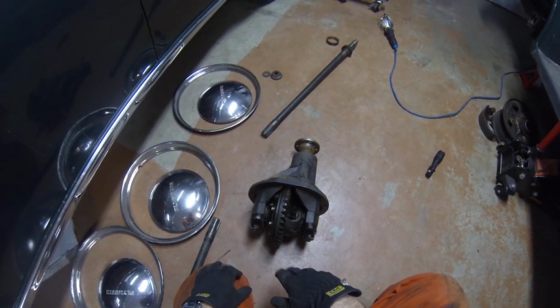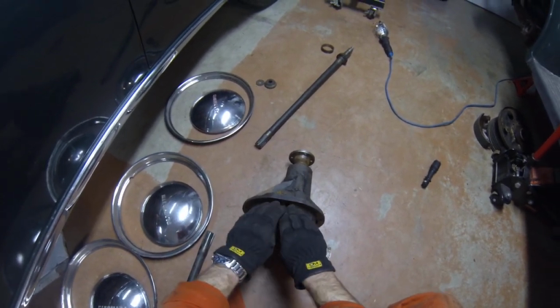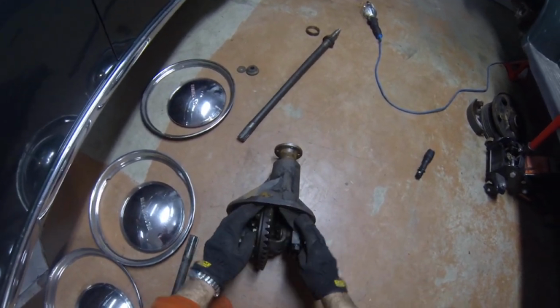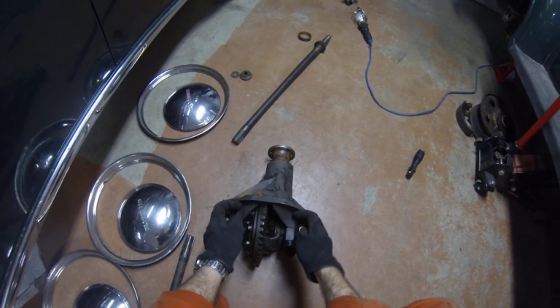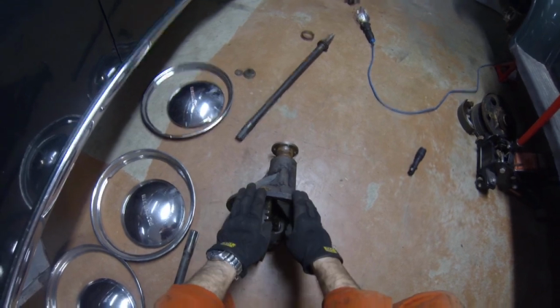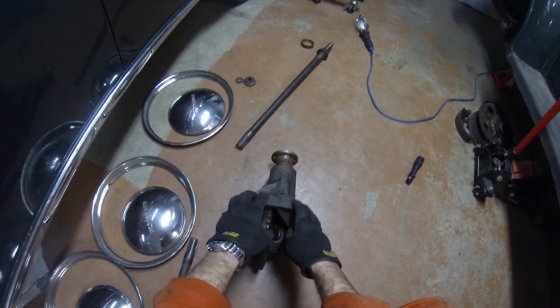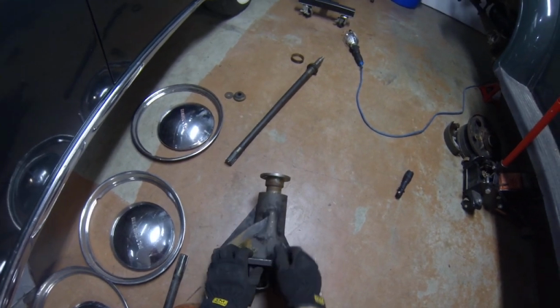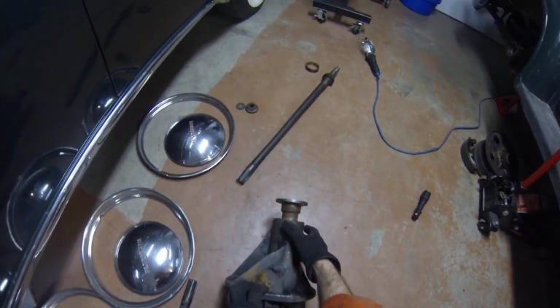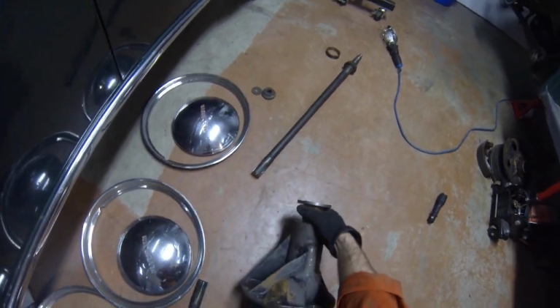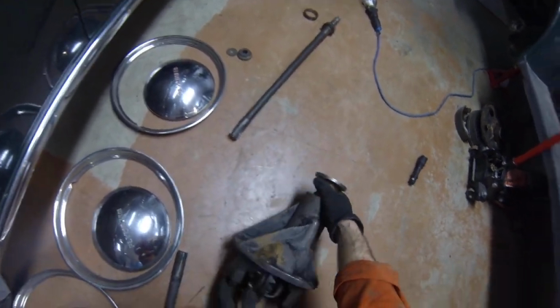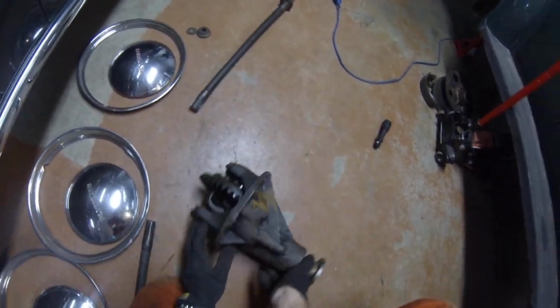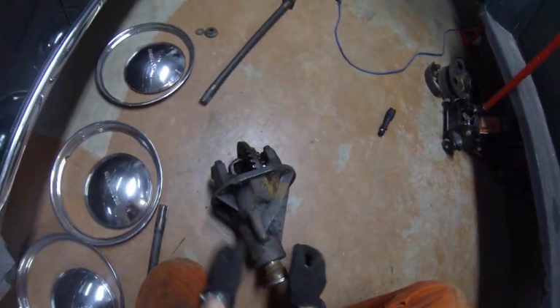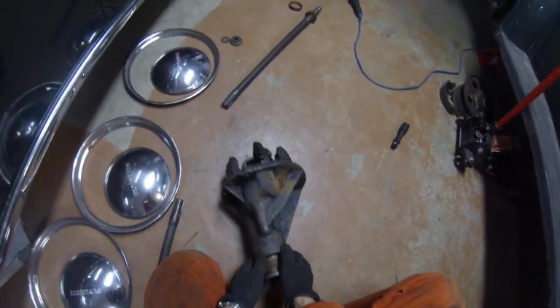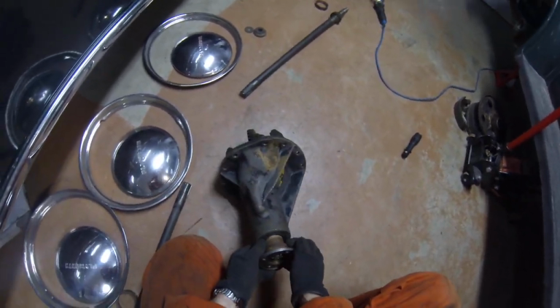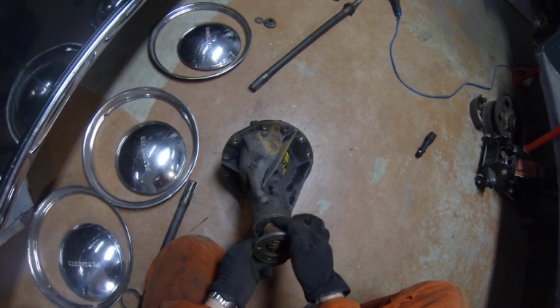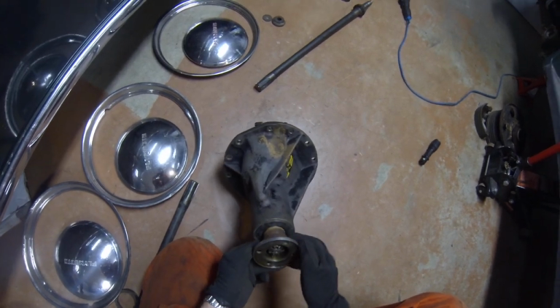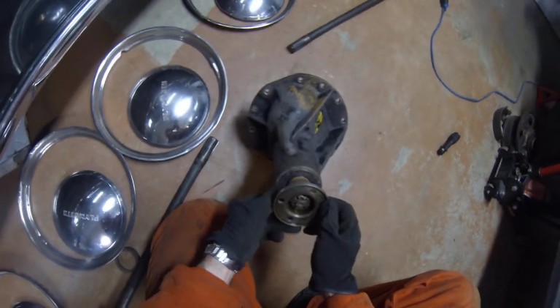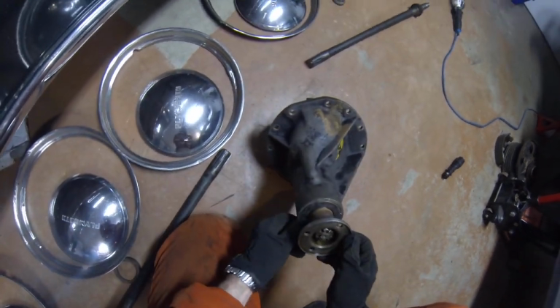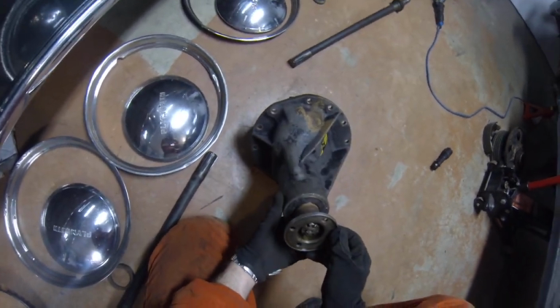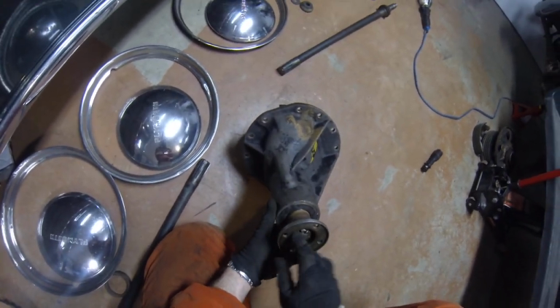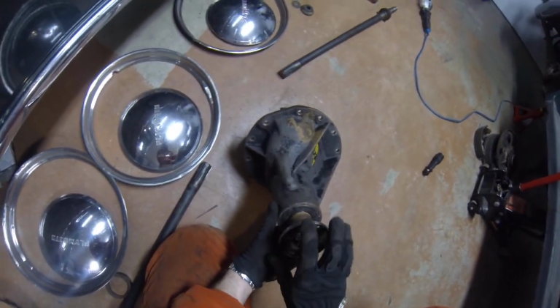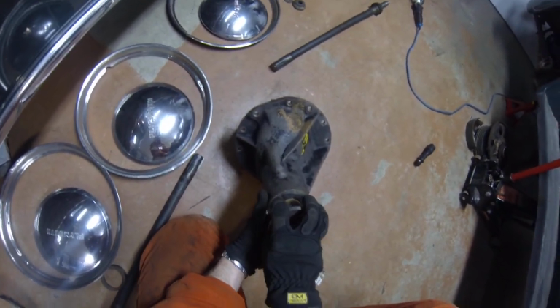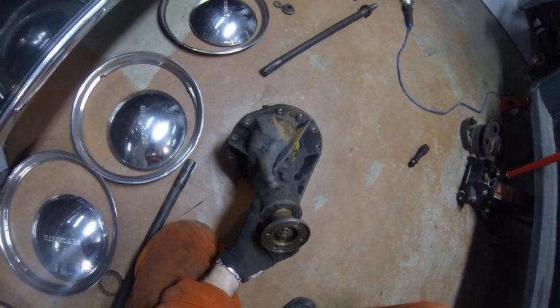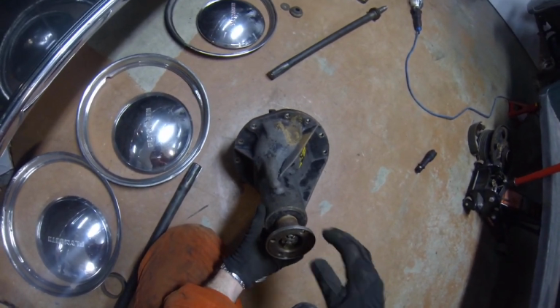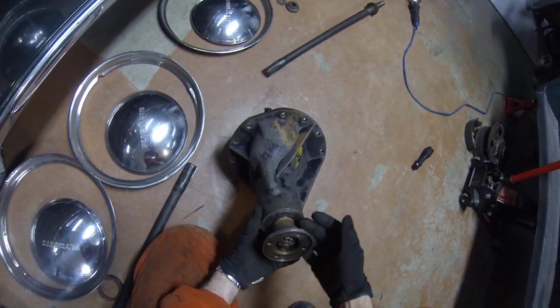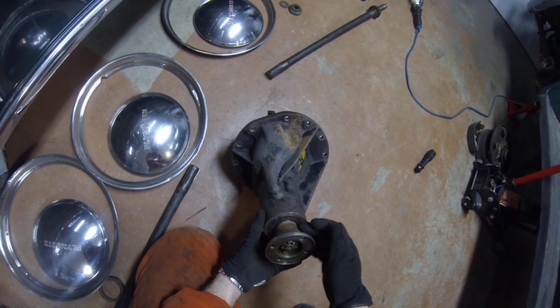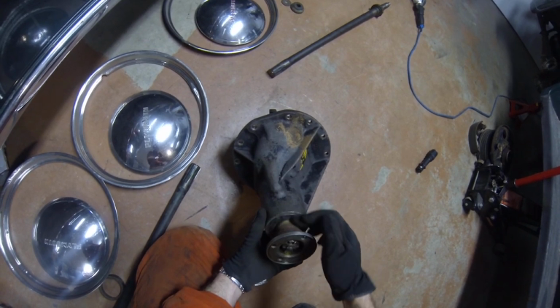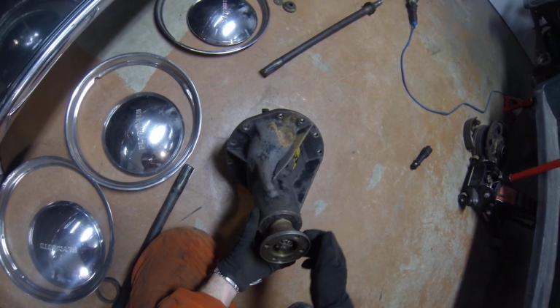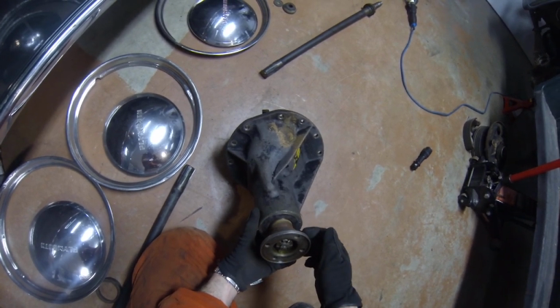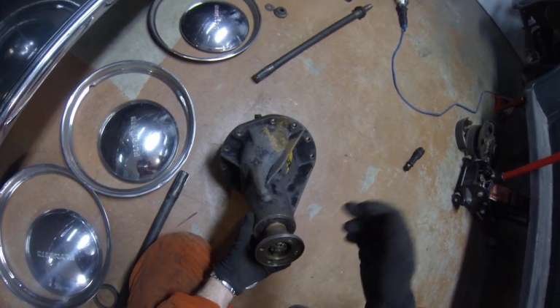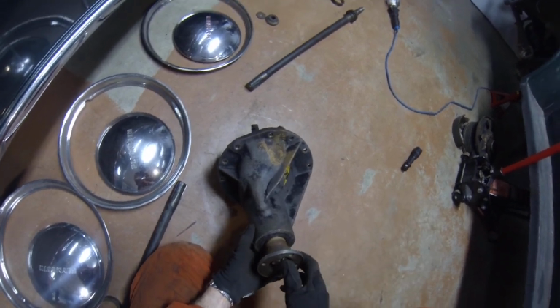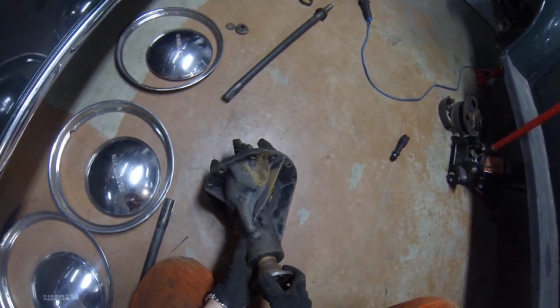I'm going to put this back together and put it back in the car. I'll put a new gasket where it mounts on to the axle housing, and I'm going to change the pinion seal, which is right here at this end. I undo this bolt, slide the flange off the pinion, pull the seal out and change it.